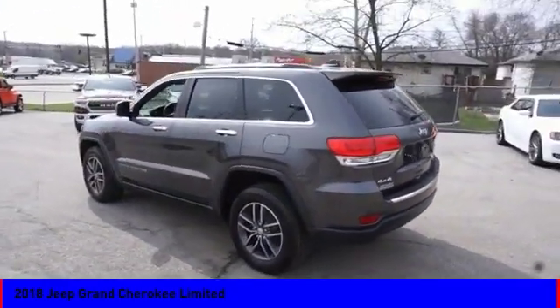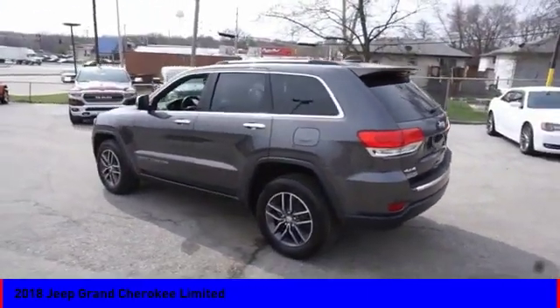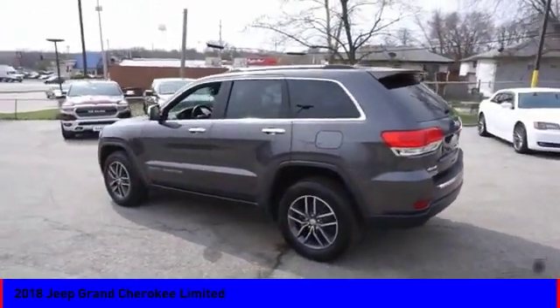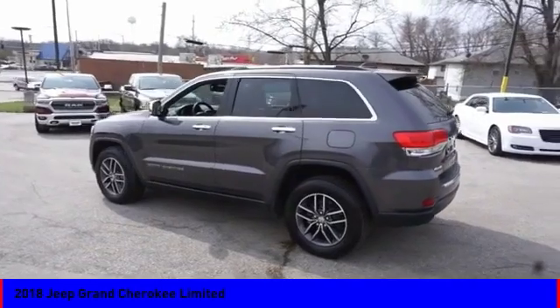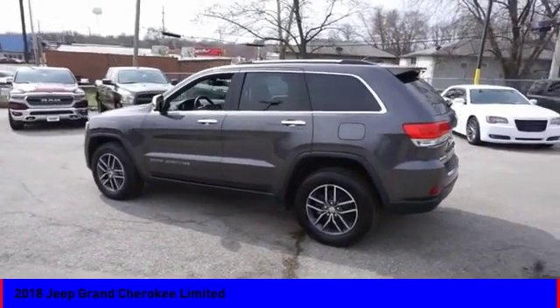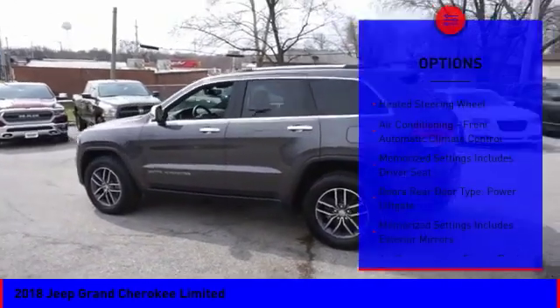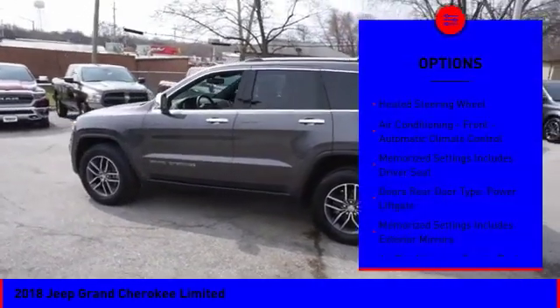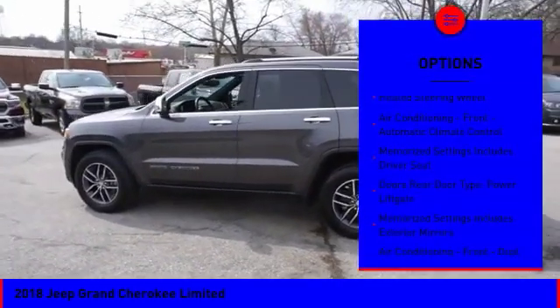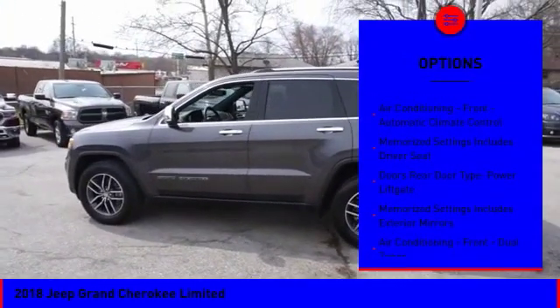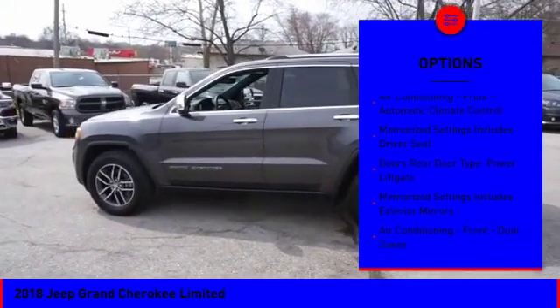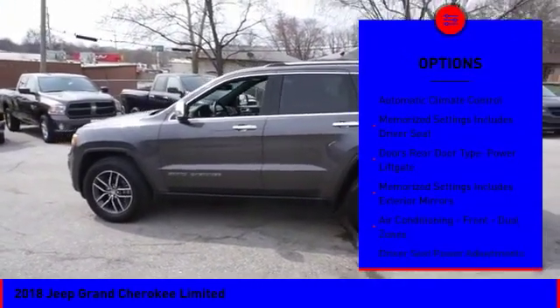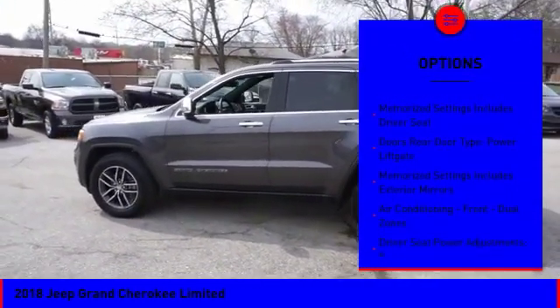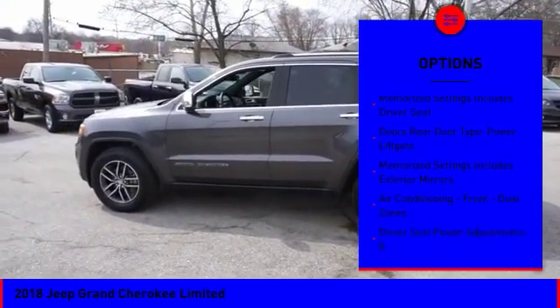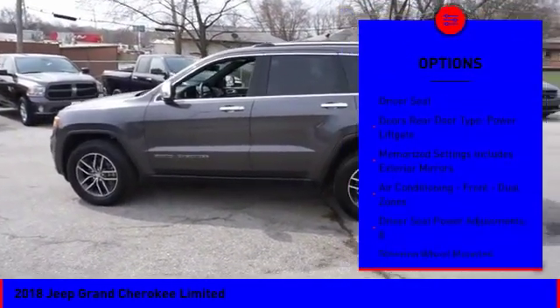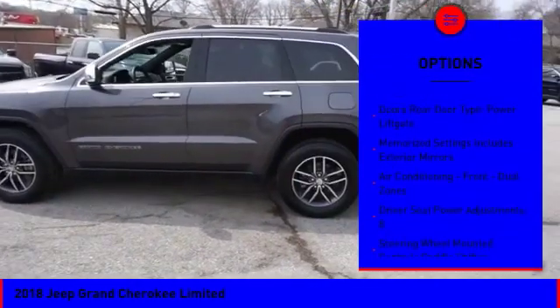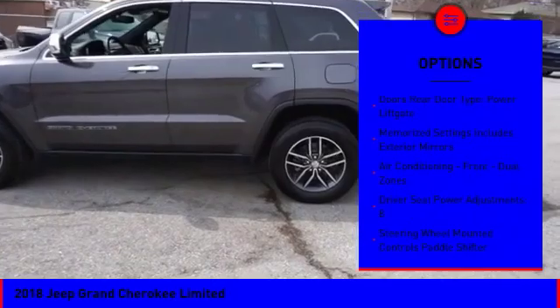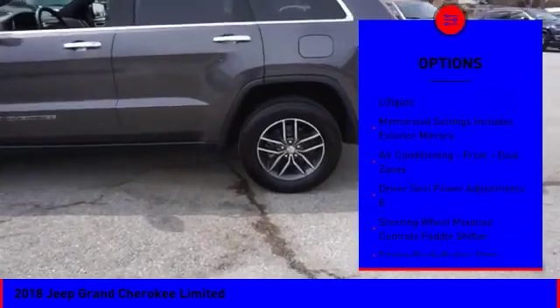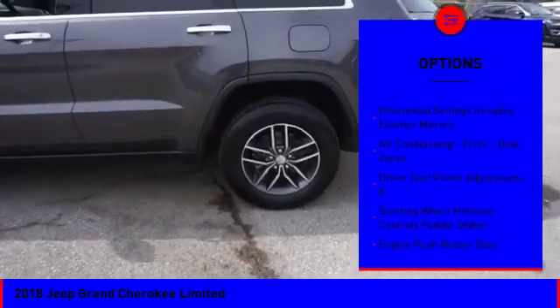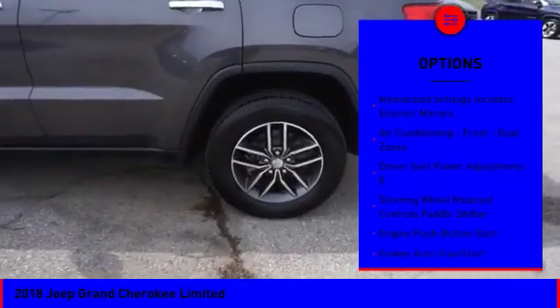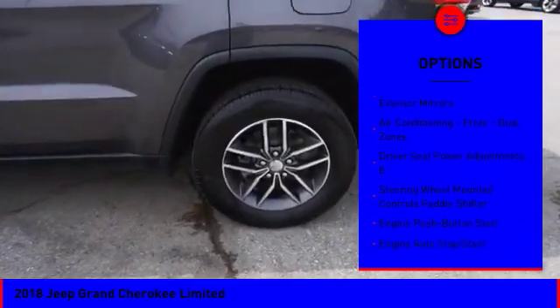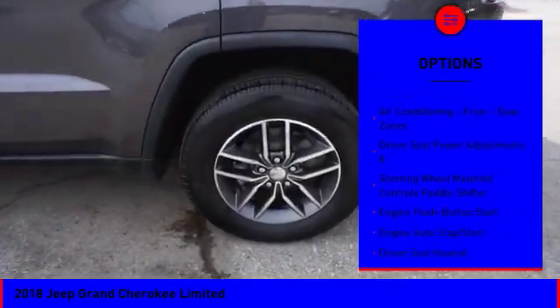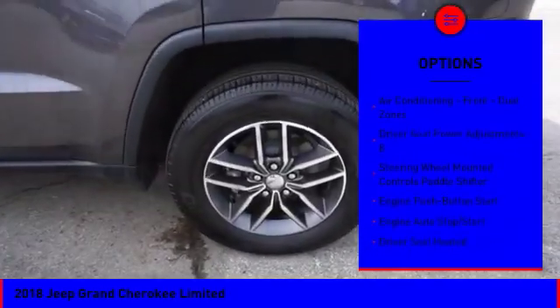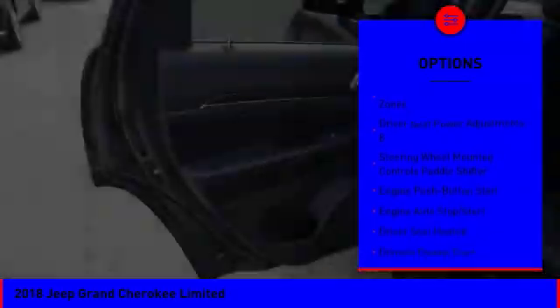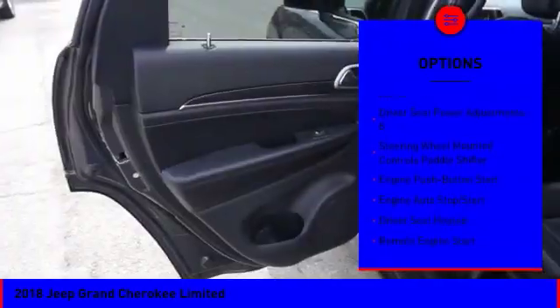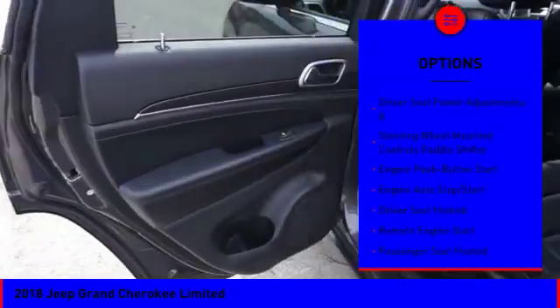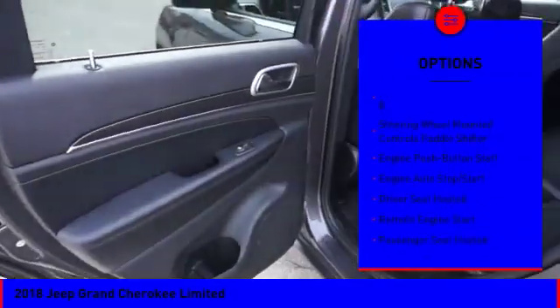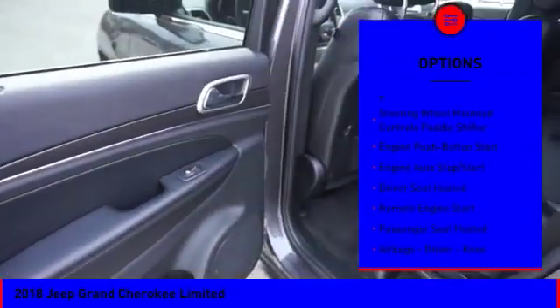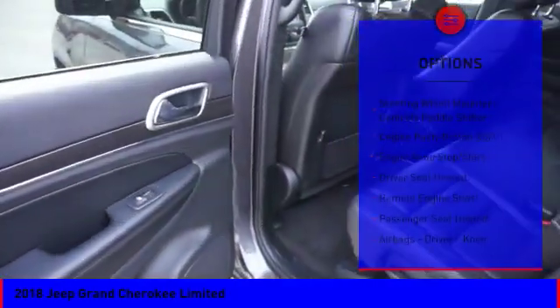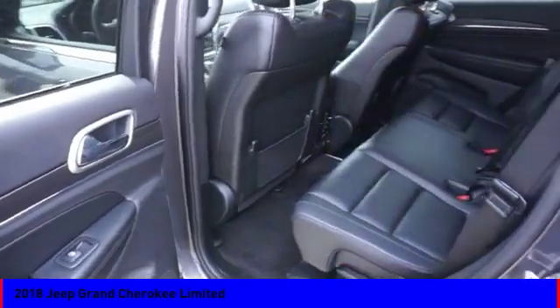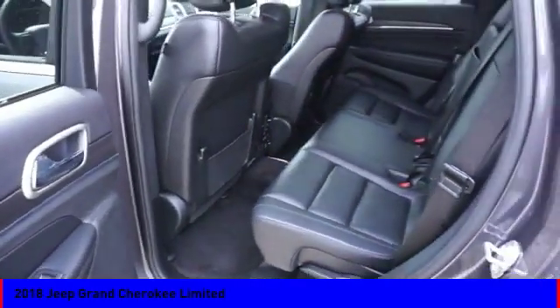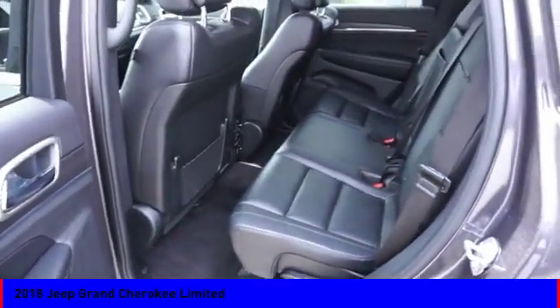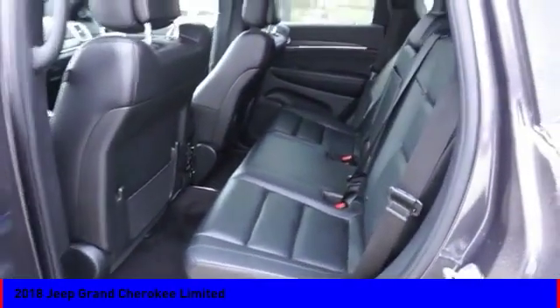Here are some of this vehicle's great options: stability control, remote engine start, traction control, power steering, cruise control, power brakes, heated steering wheel, compass, fog lights, and trip odometer.